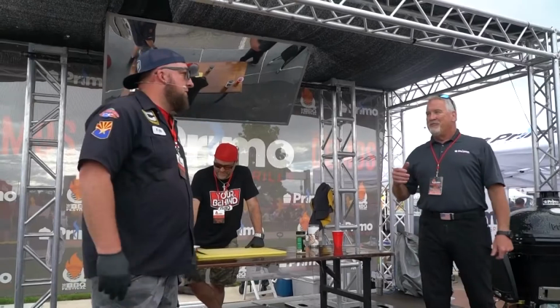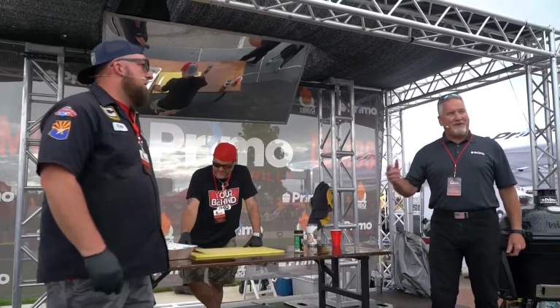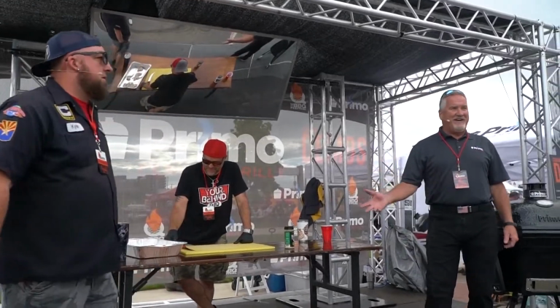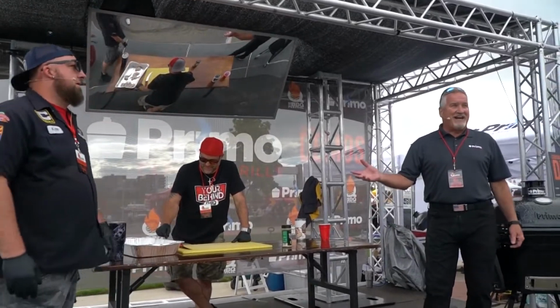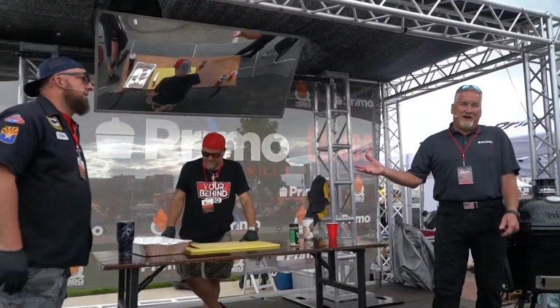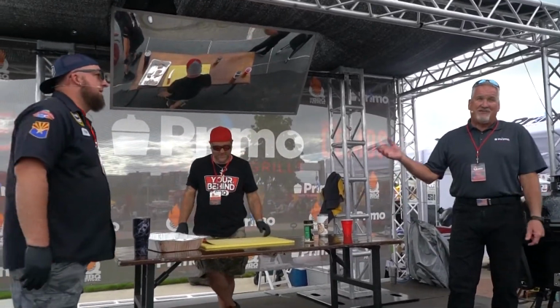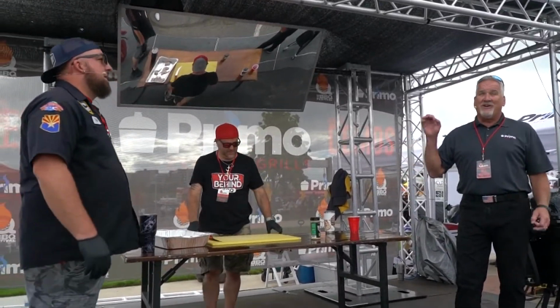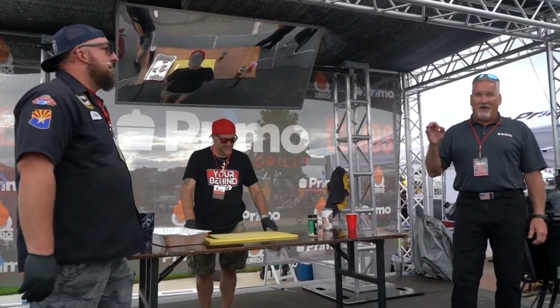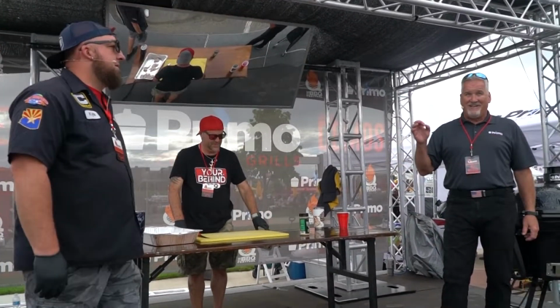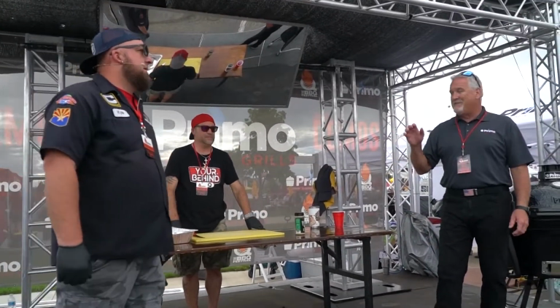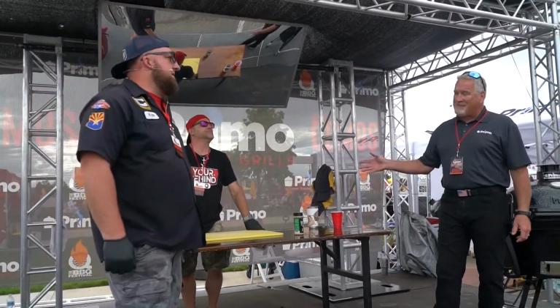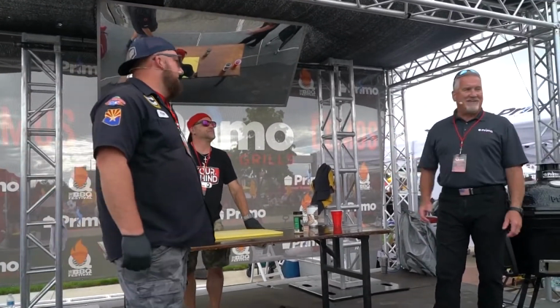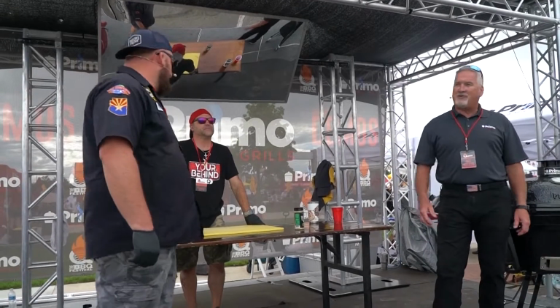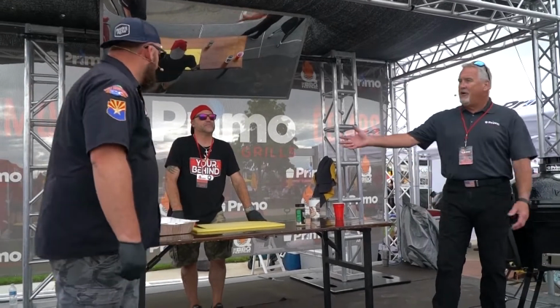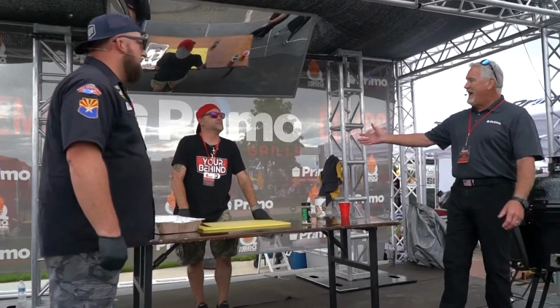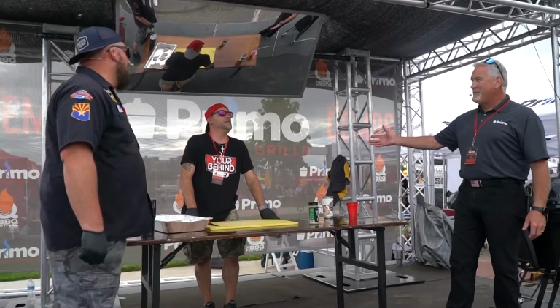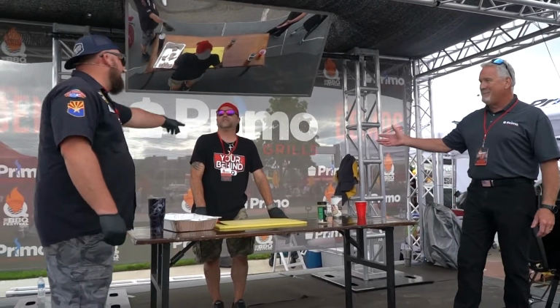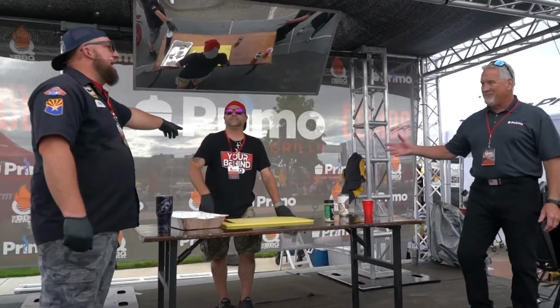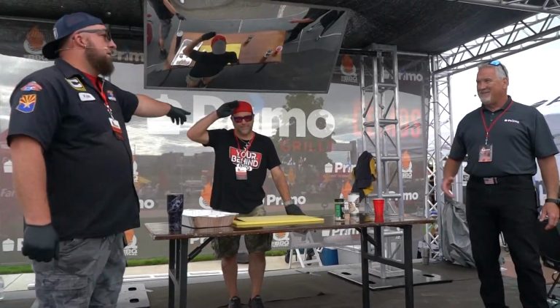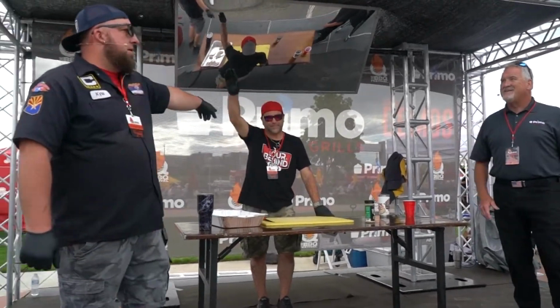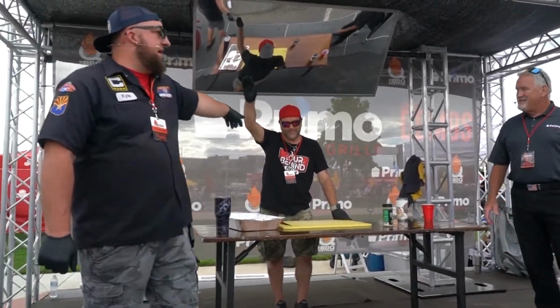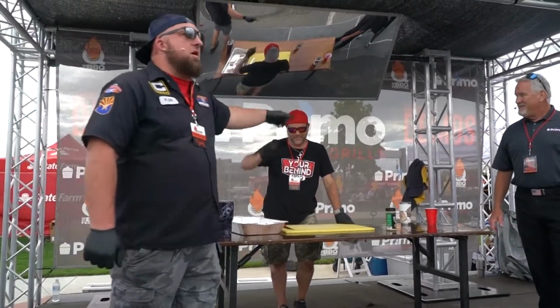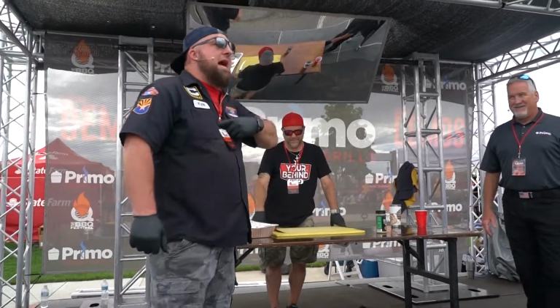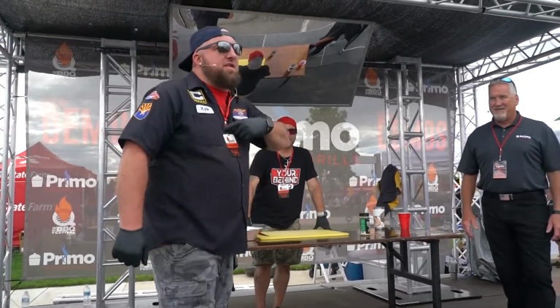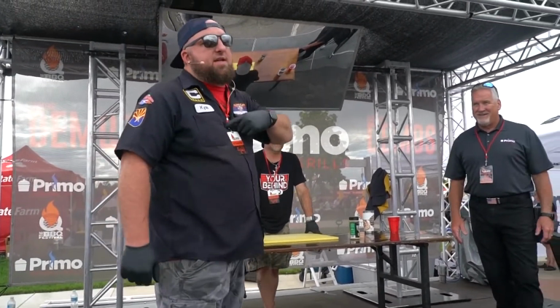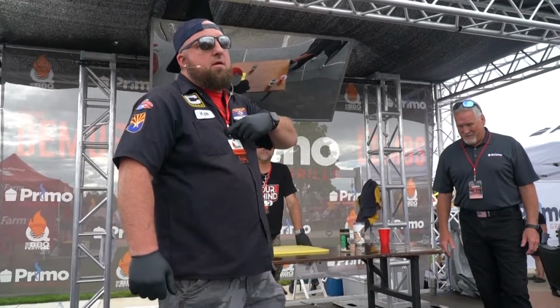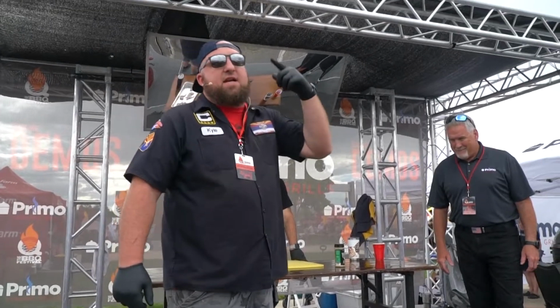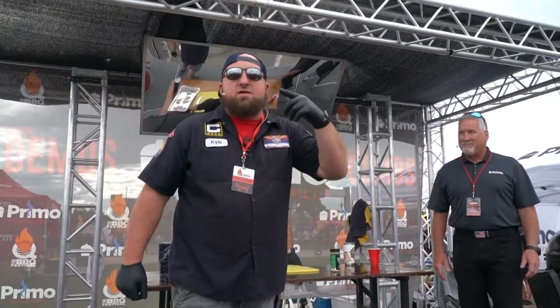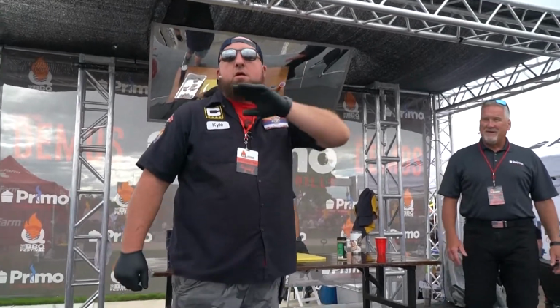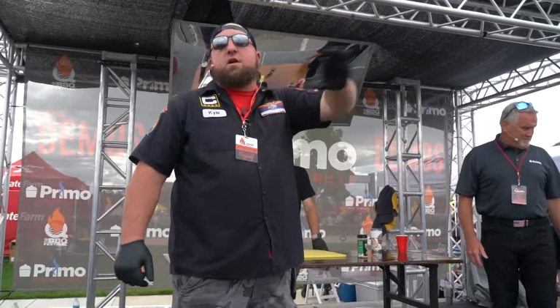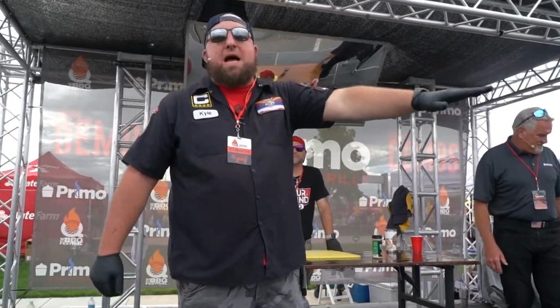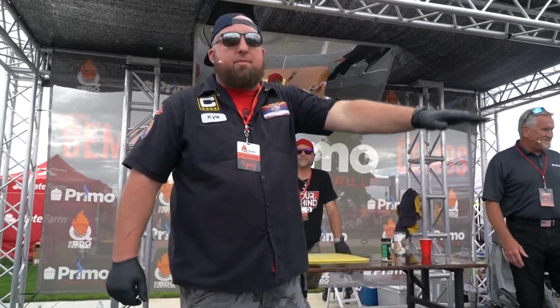We got the real deal — these guys do competitions, you're going to want to listen up and see what these guys are doing. We got Tessa Kofini, Phoenix, Arizona, and Kyle Matuszewski, Phoenix, Arizona. These are the people behind this barbecue.